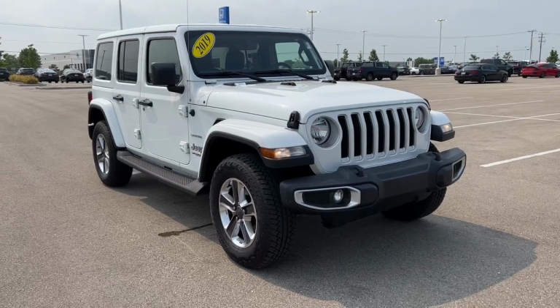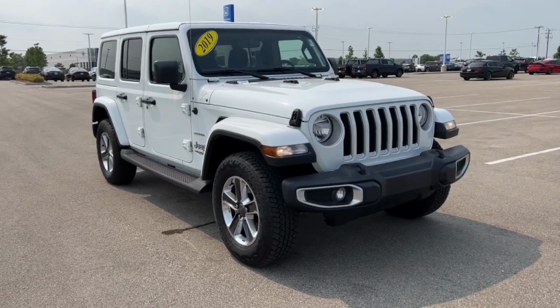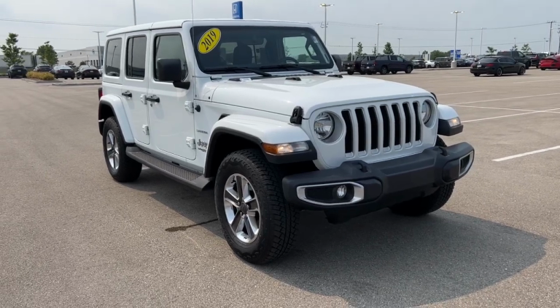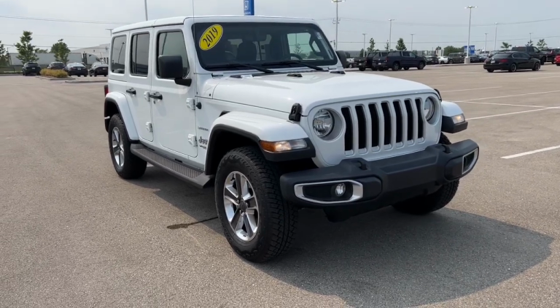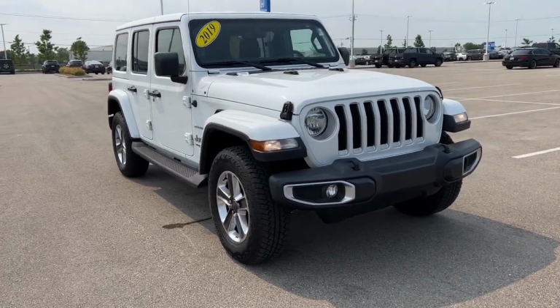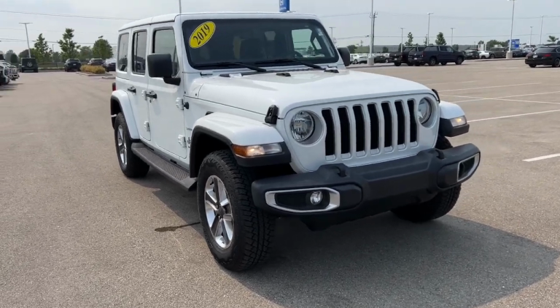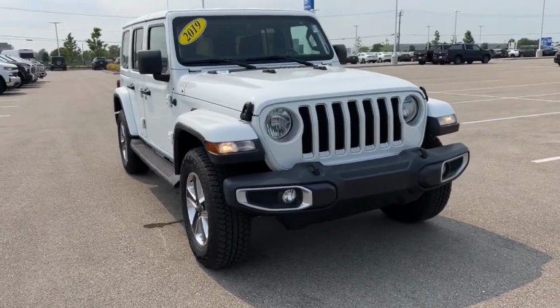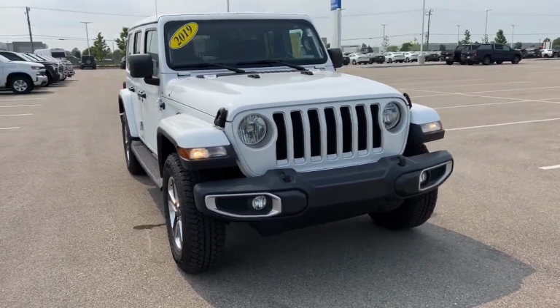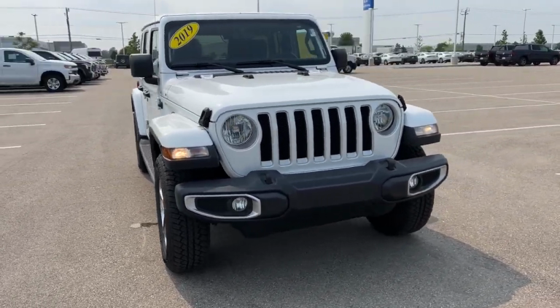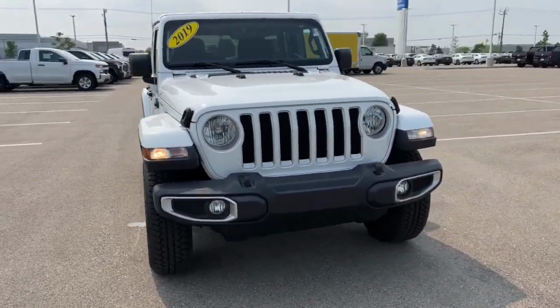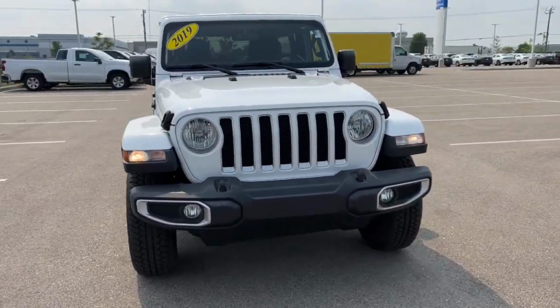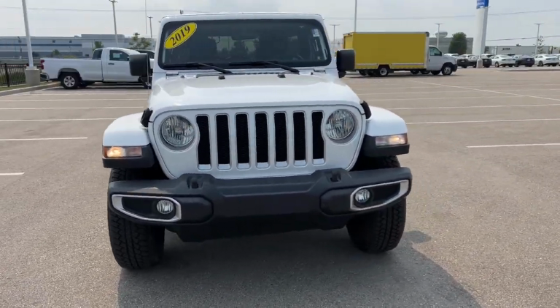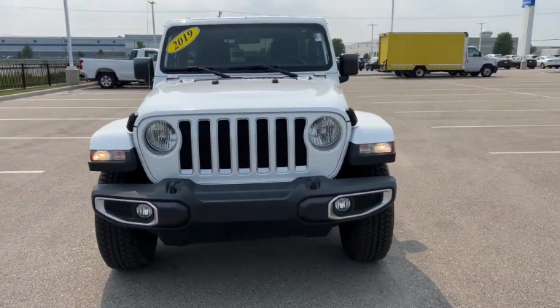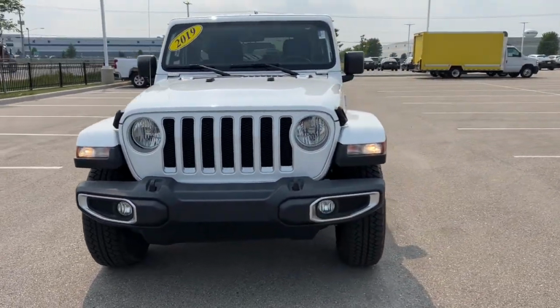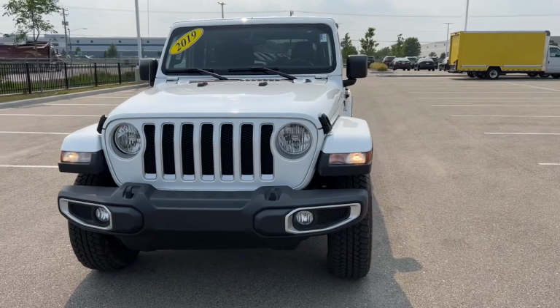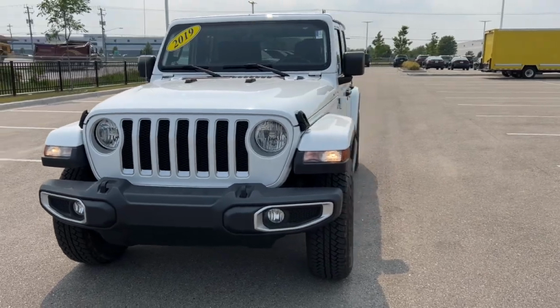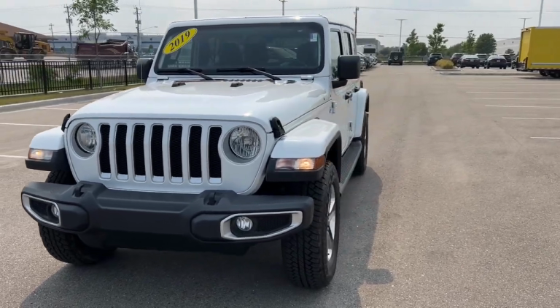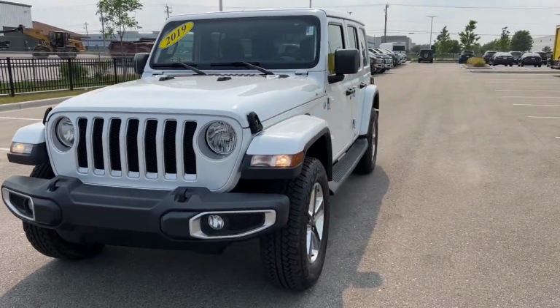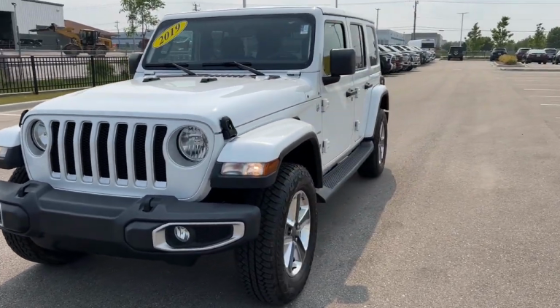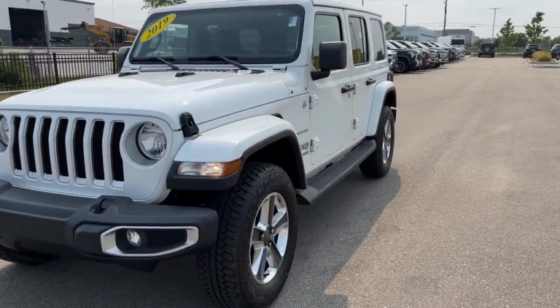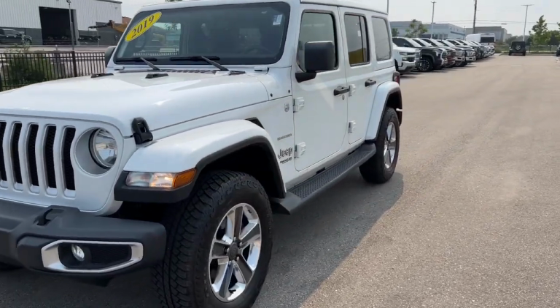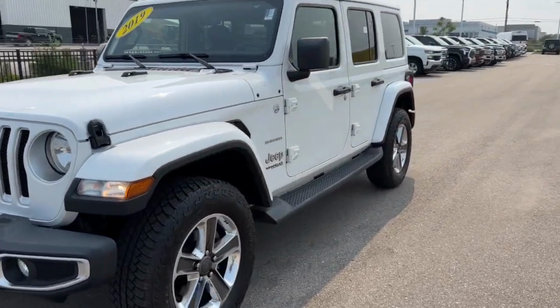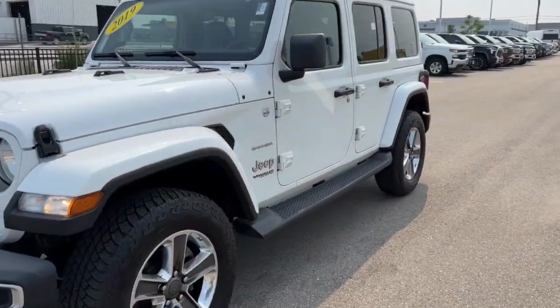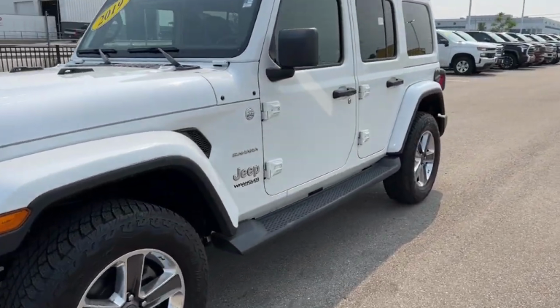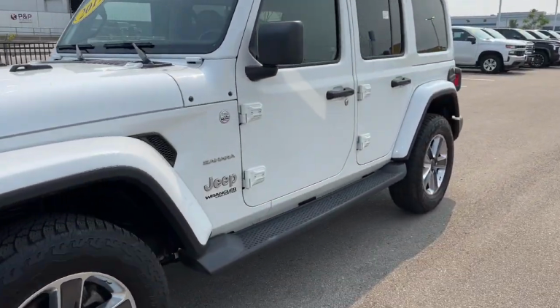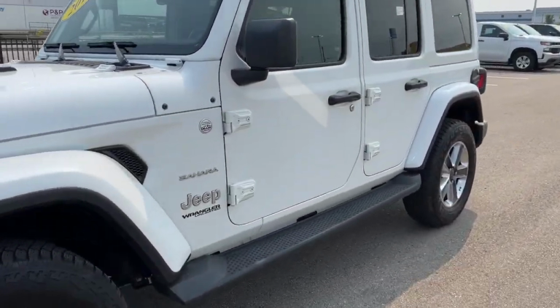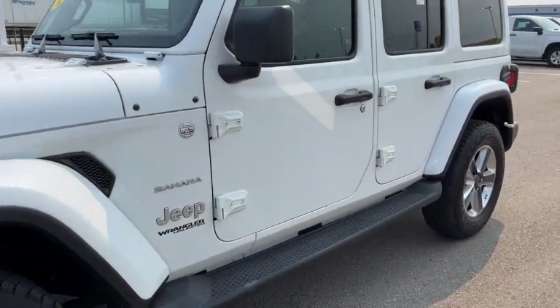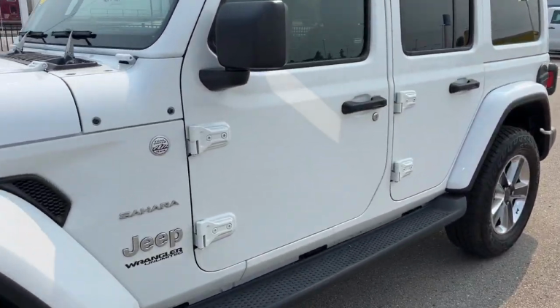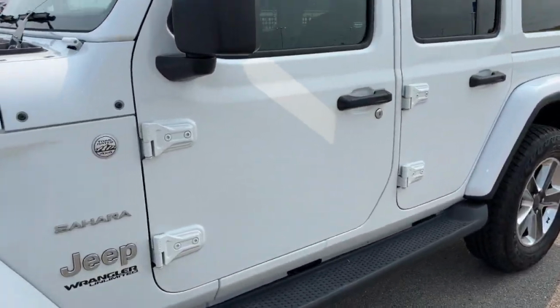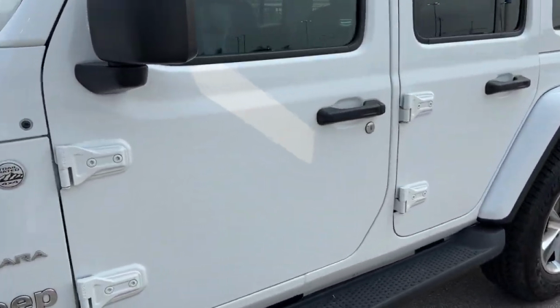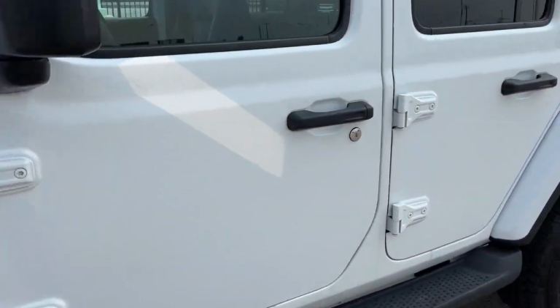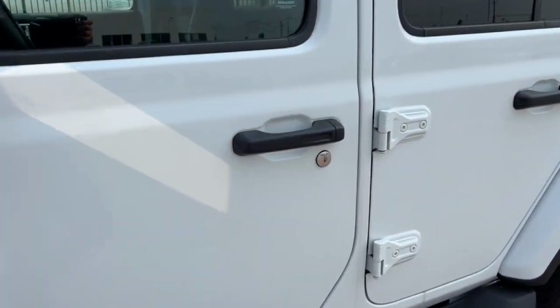Here we have a 2019 Jeep Wrangler Unlimited. This is a Sahara Edition for $46,000.